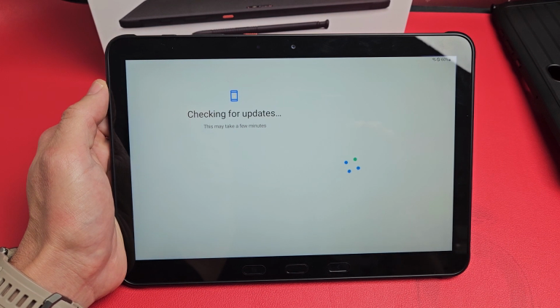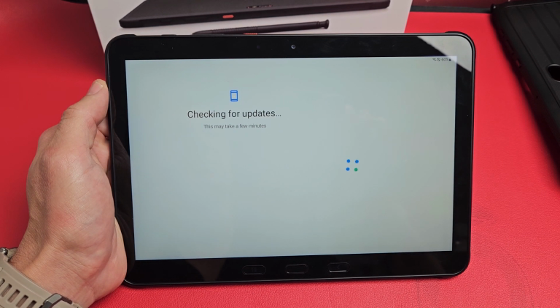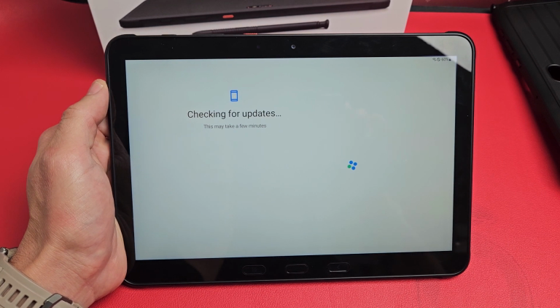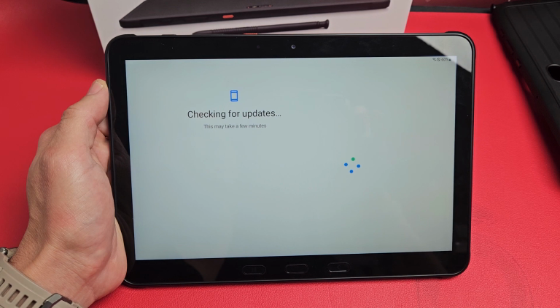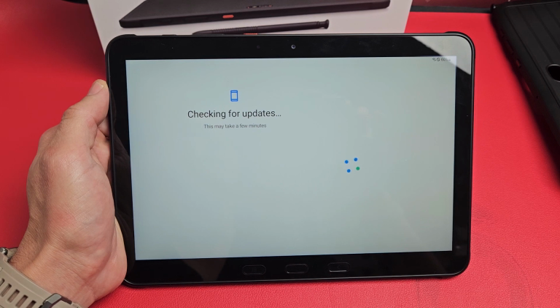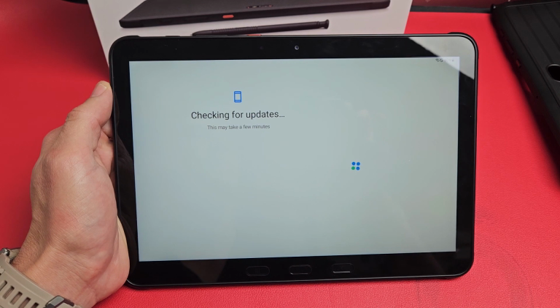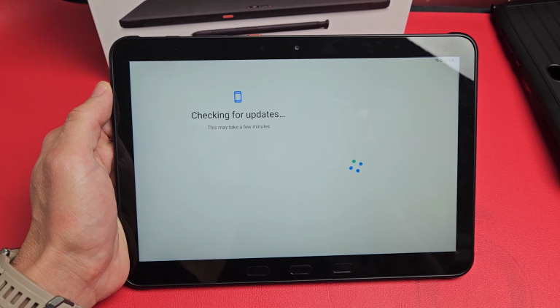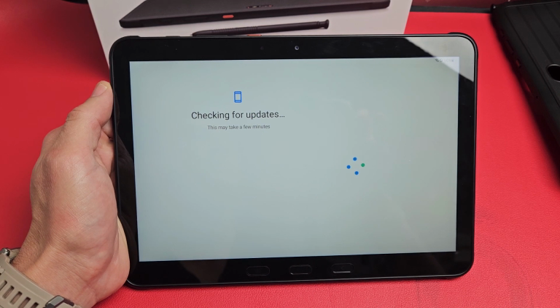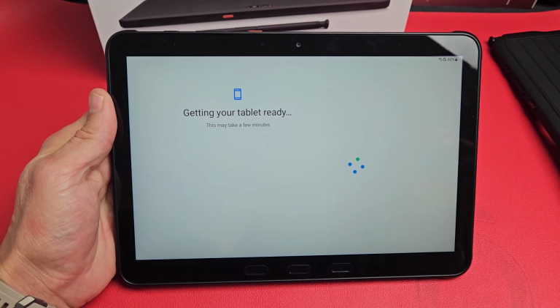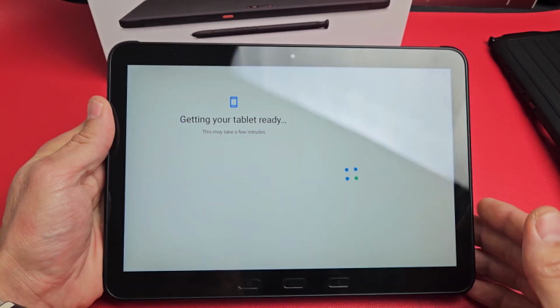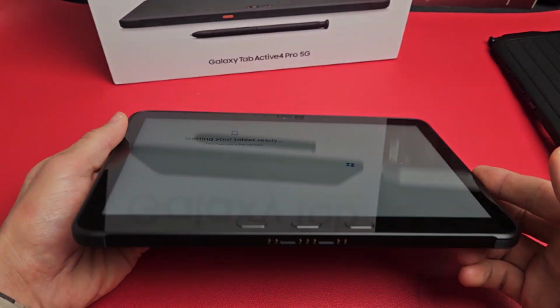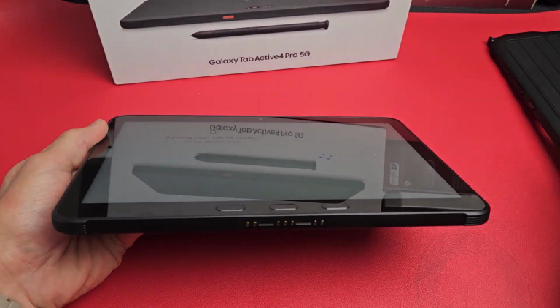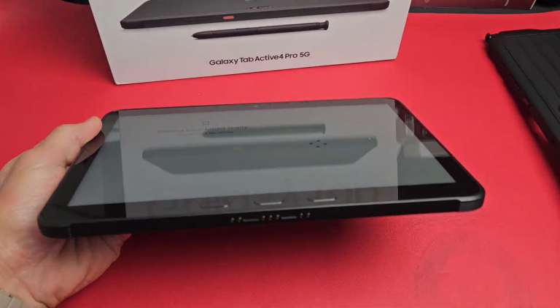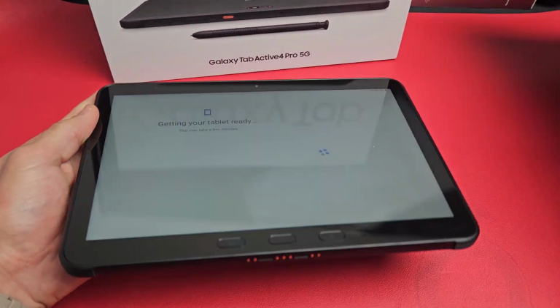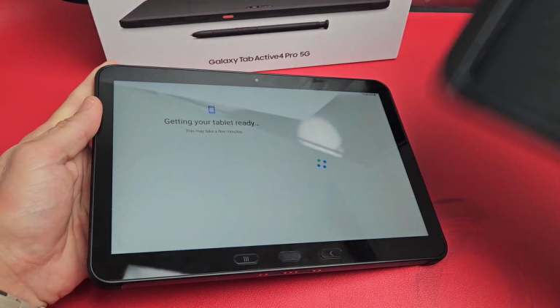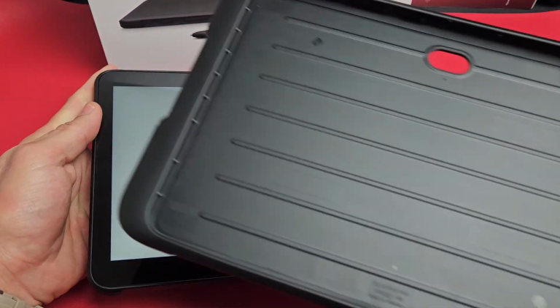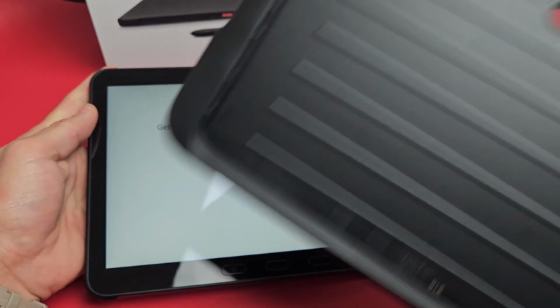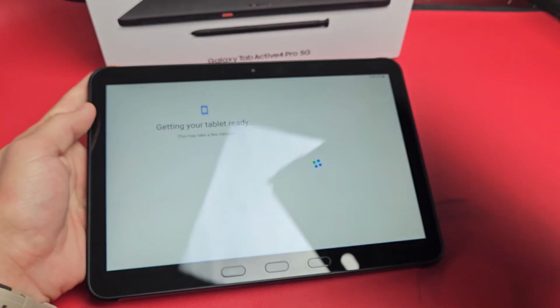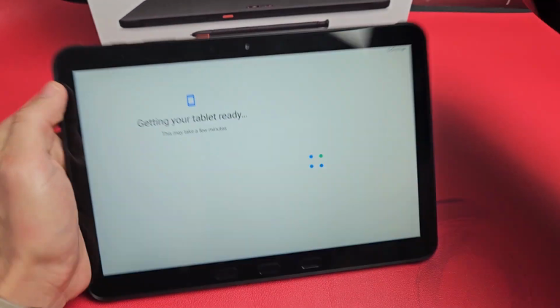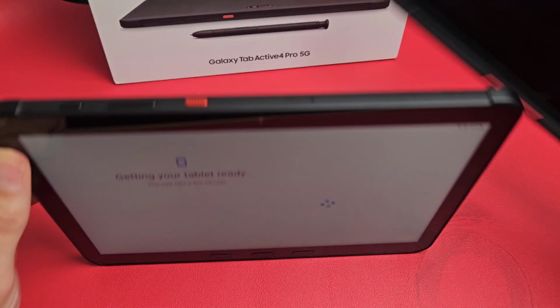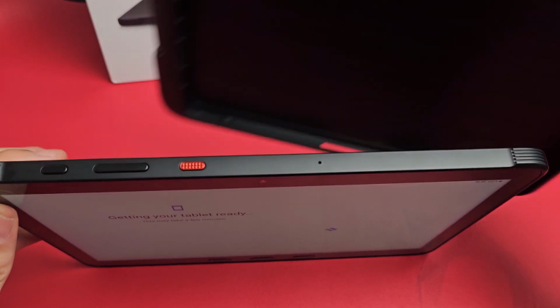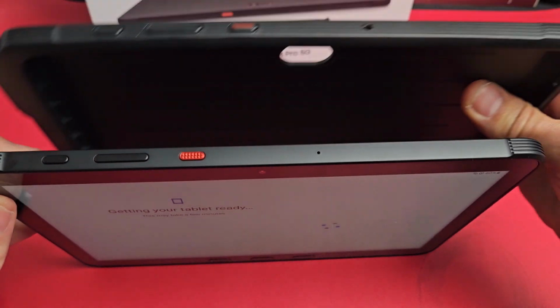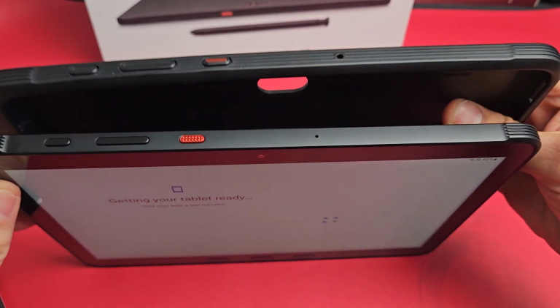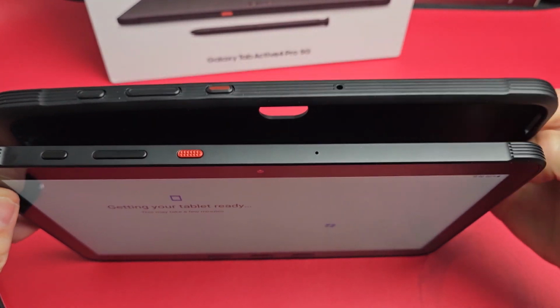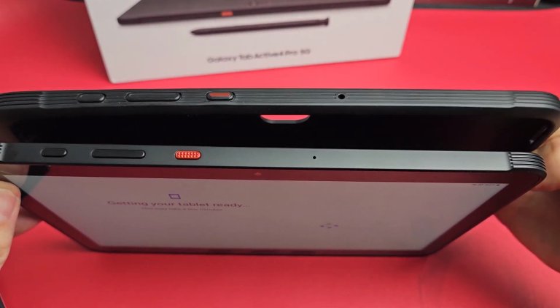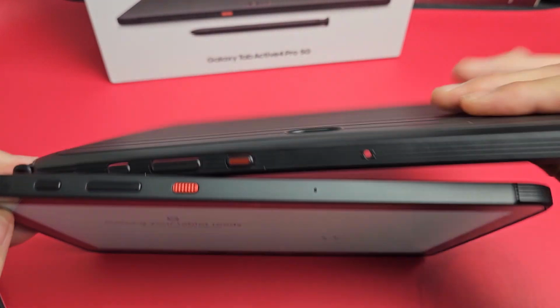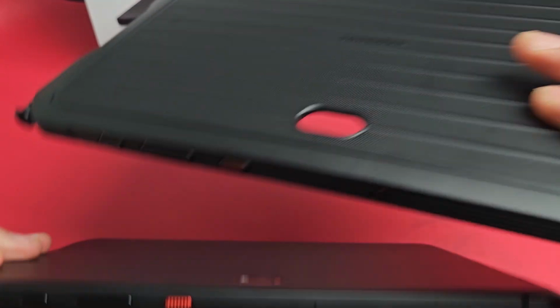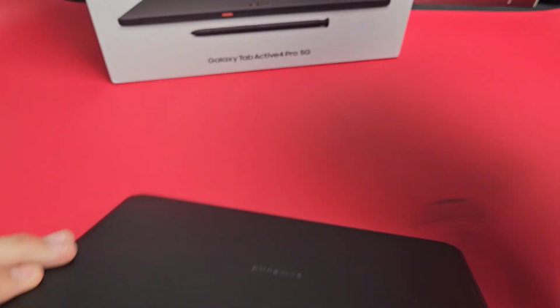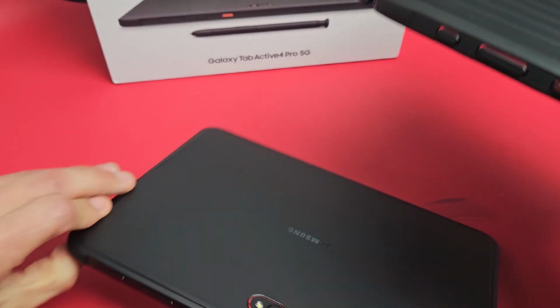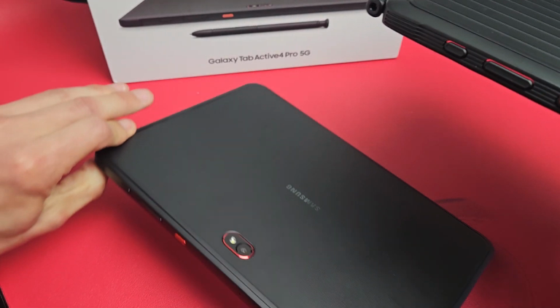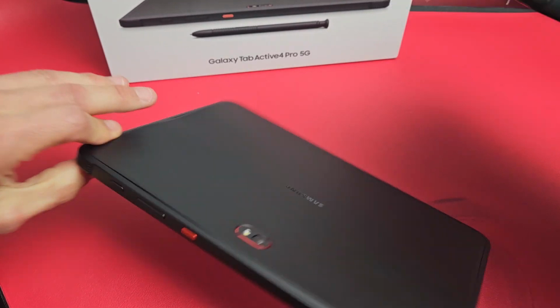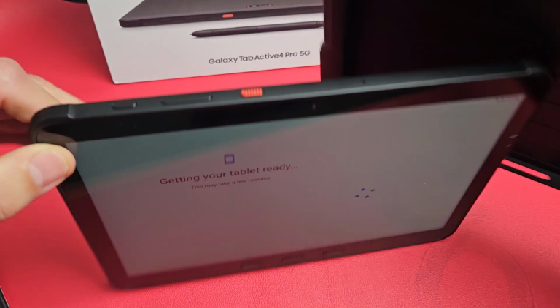It's checking for updates — this may take a few minutes. Don't forget, you also have that extra outer case that you can go ahead and pop on there as well.